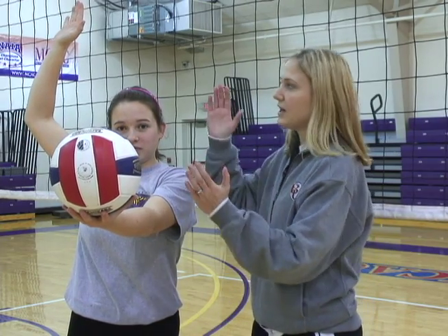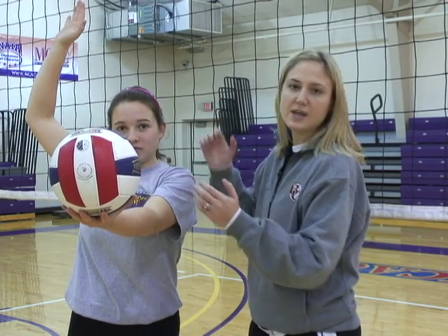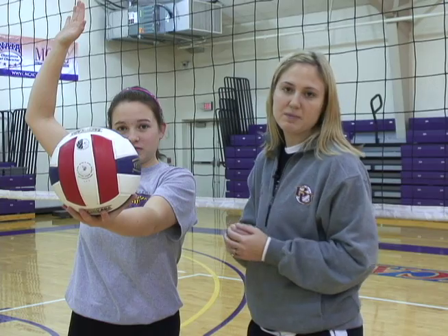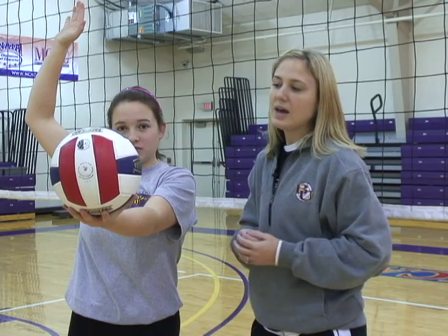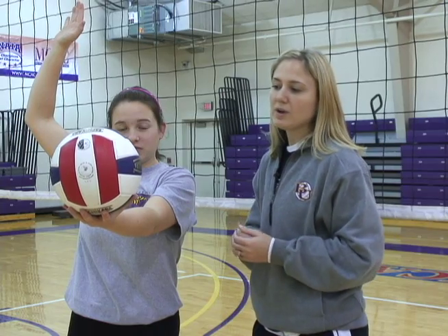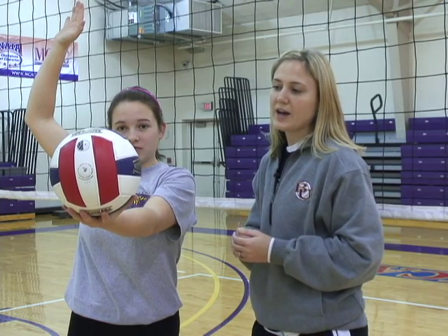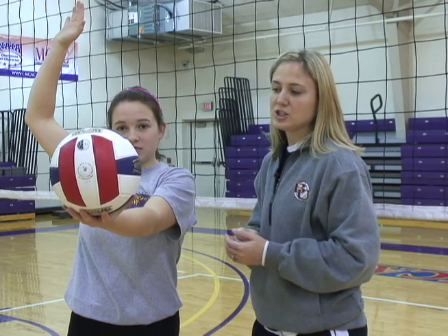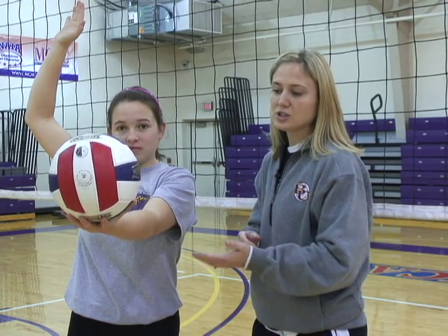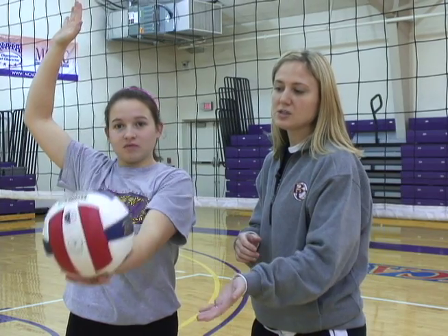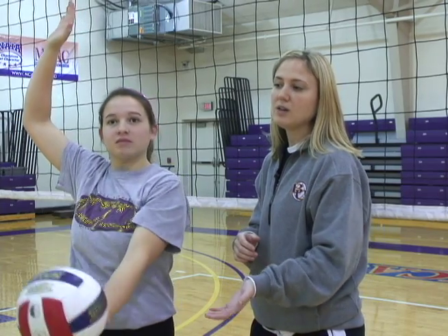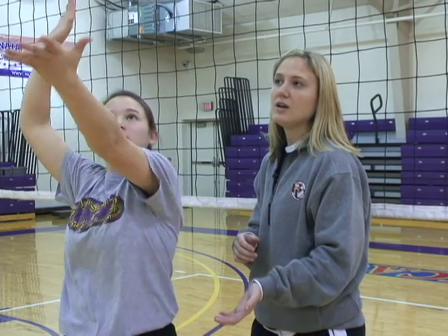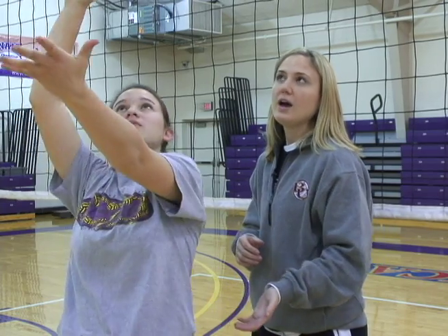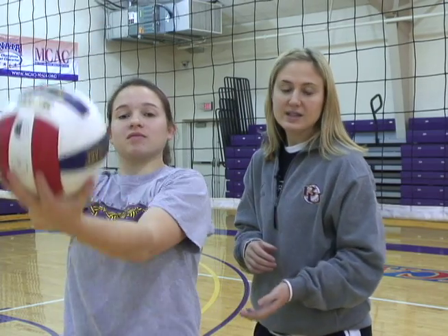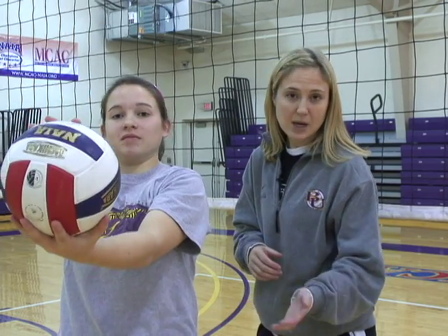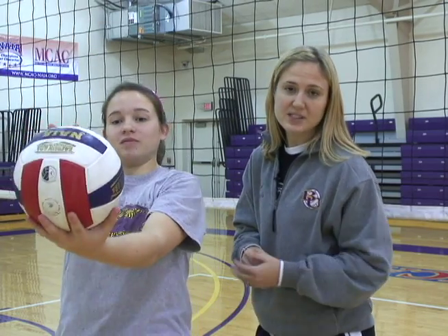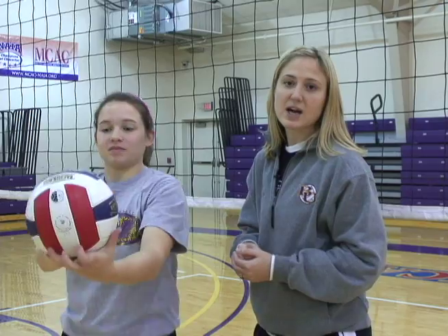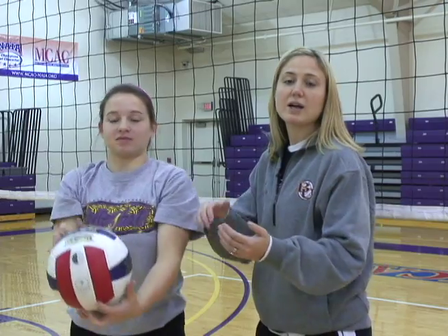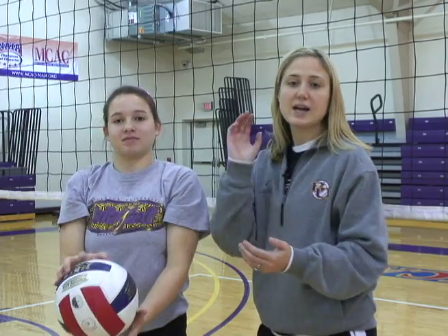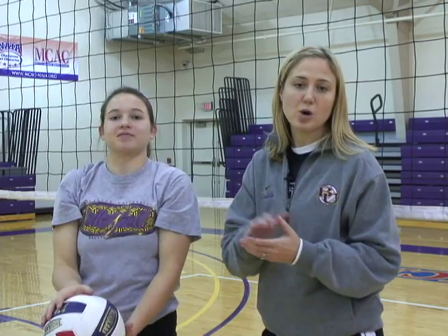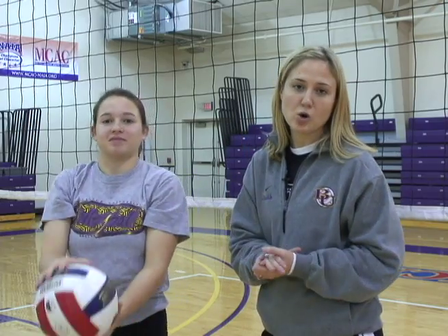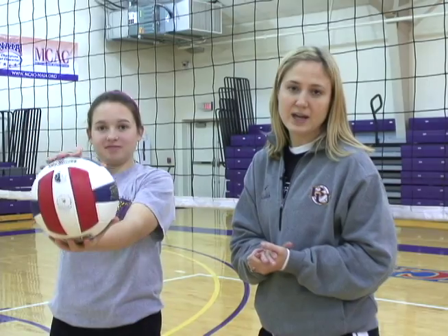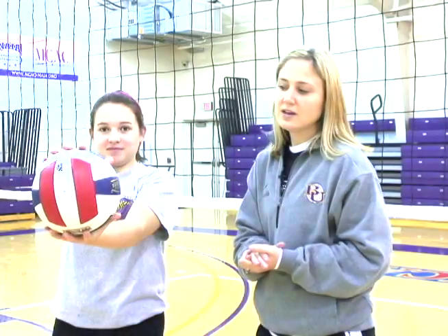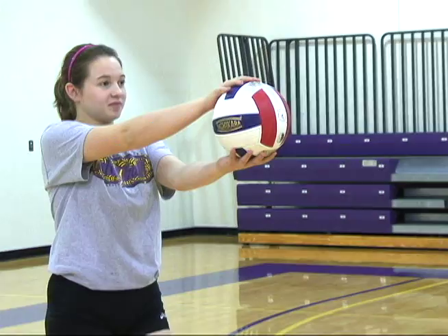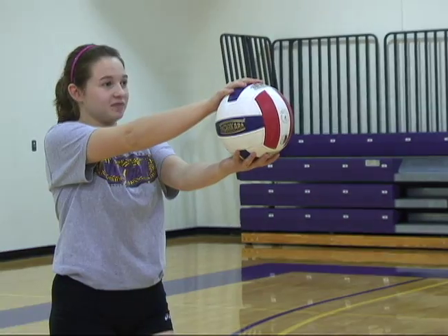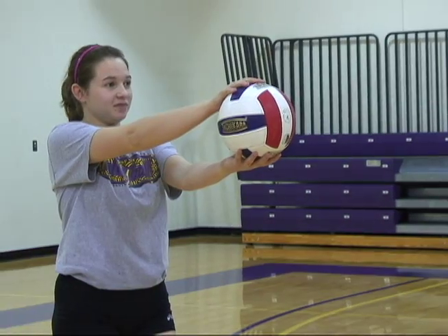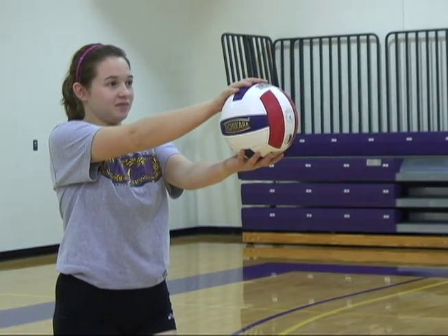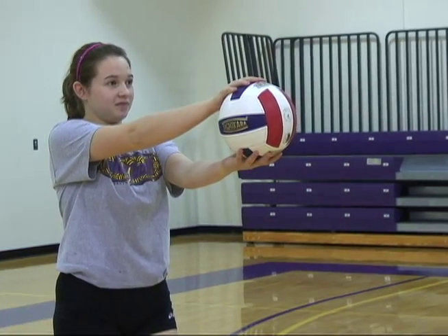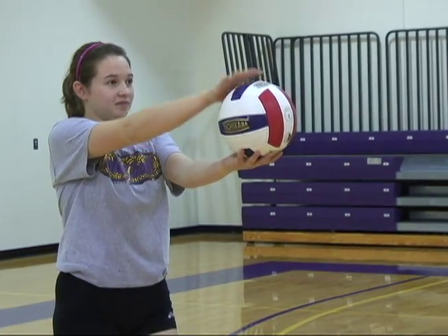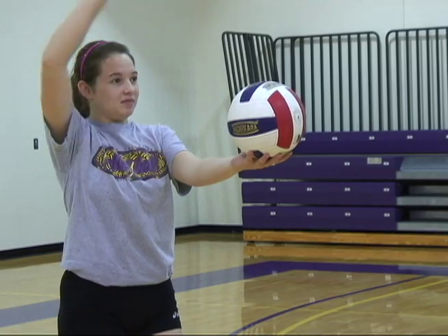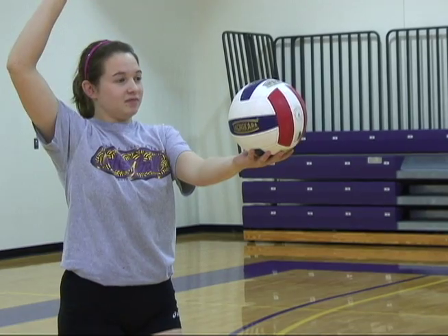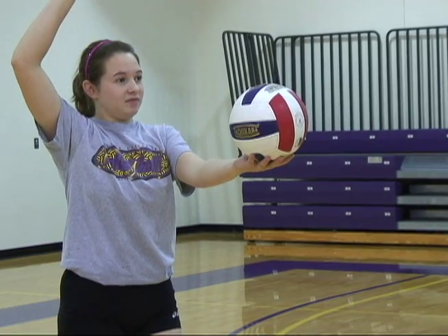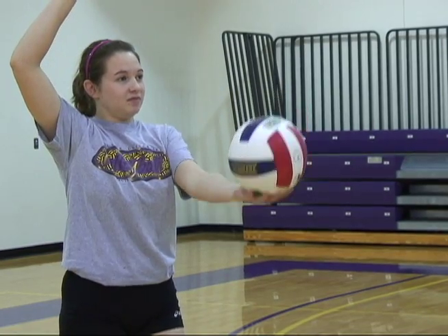Now this is Aim. She's going to draw her hand back, hand open. And now we're going to Fire. She's going to toss the ball and step at the same time, and contact that ball with an open hand.